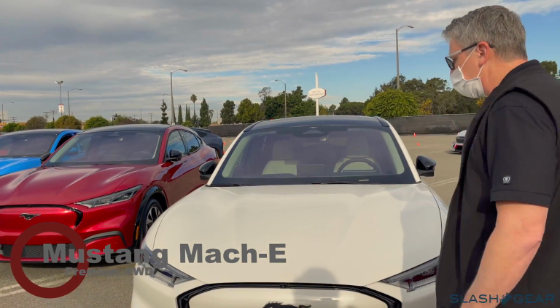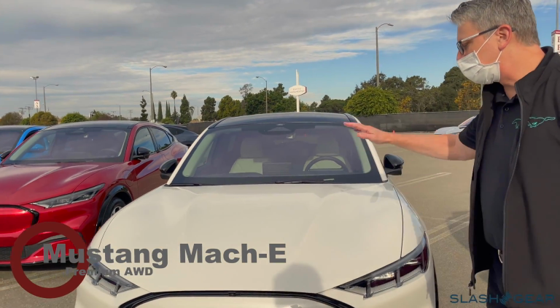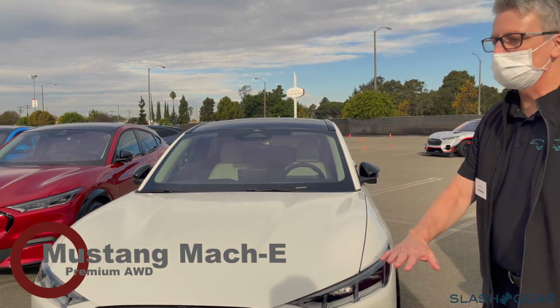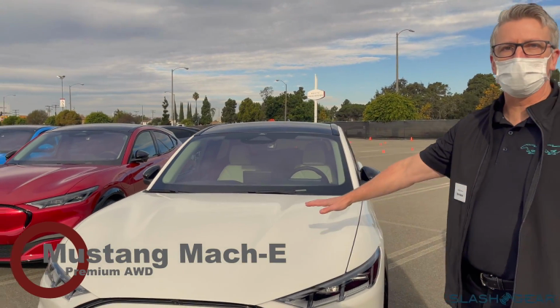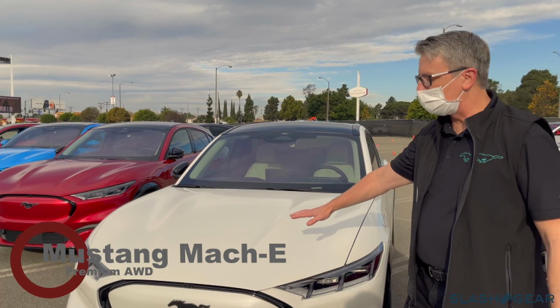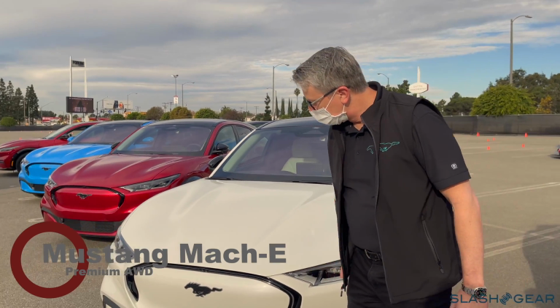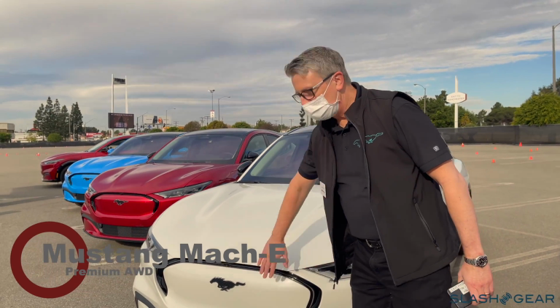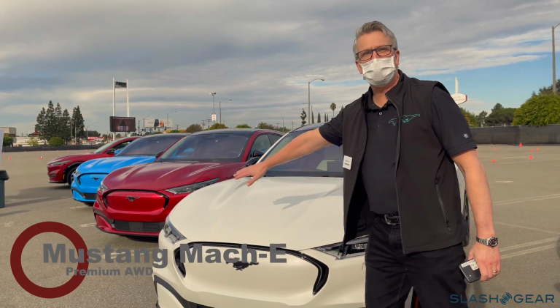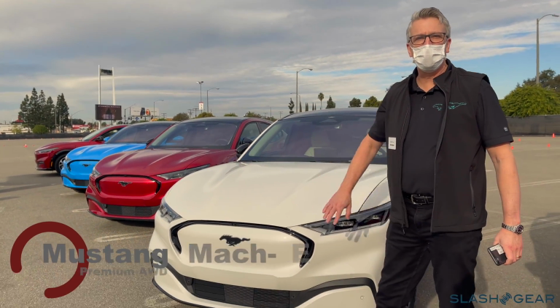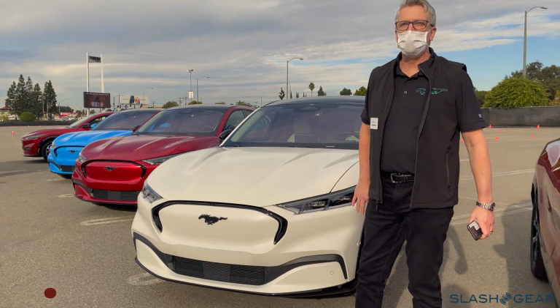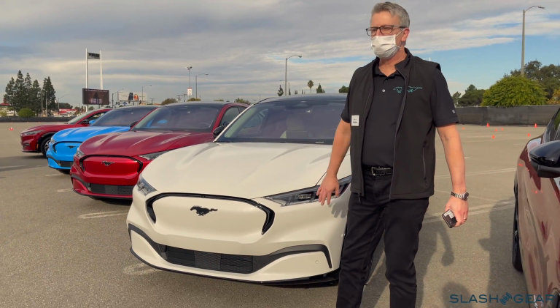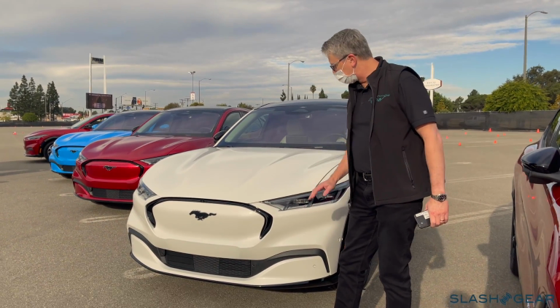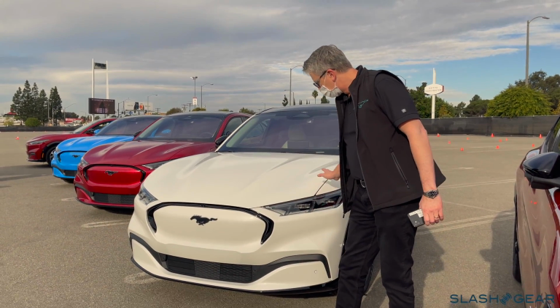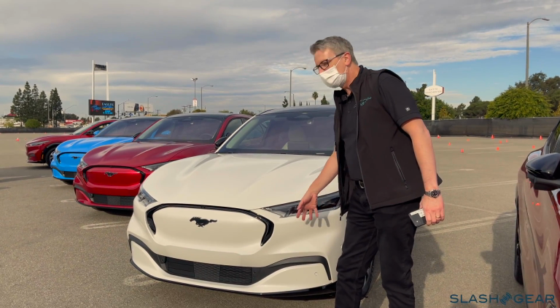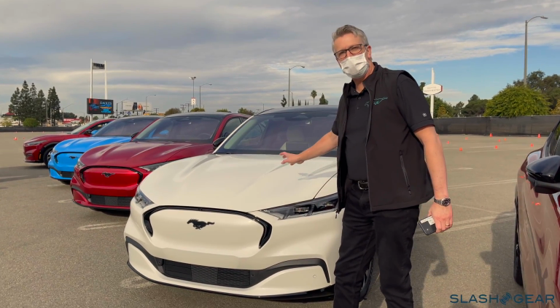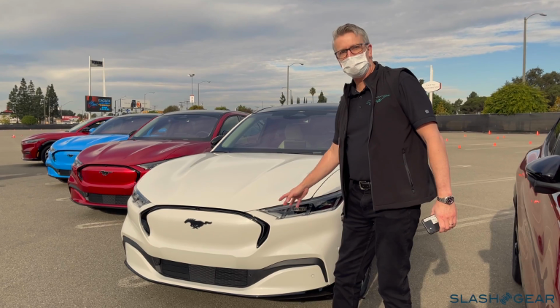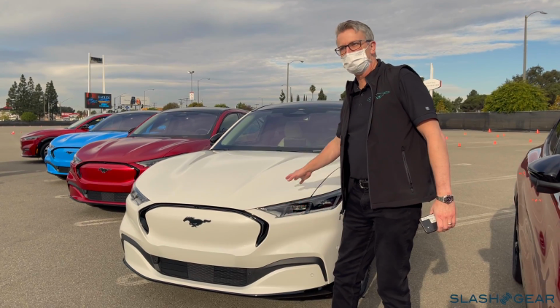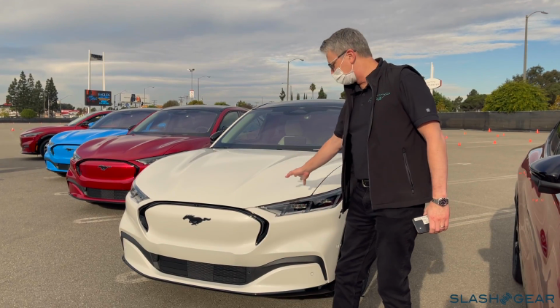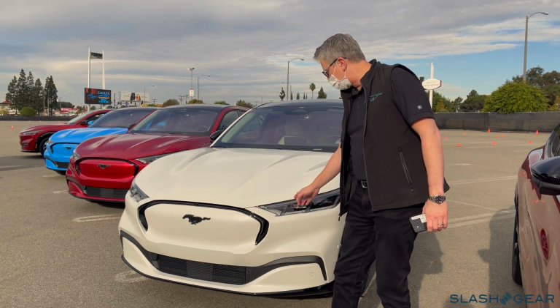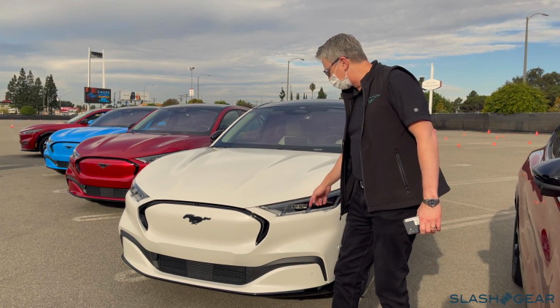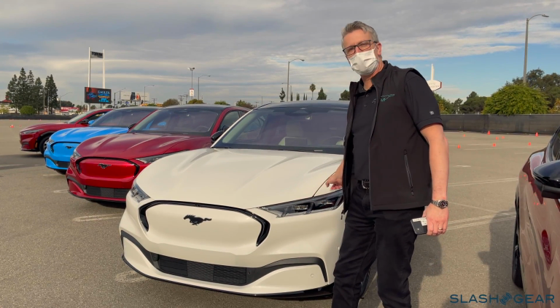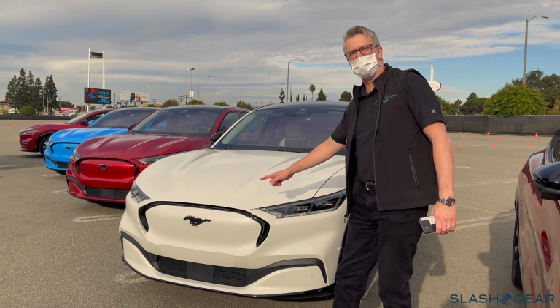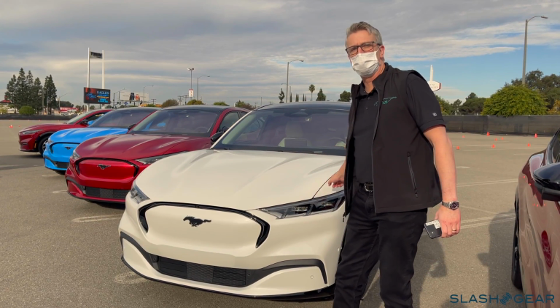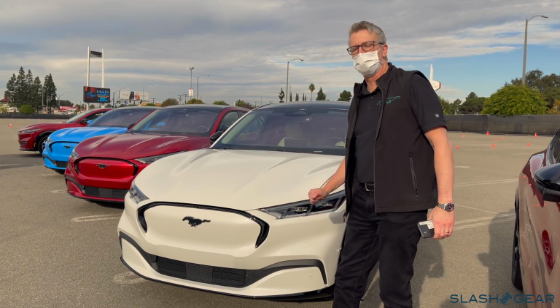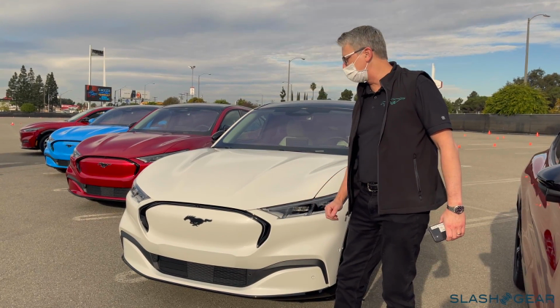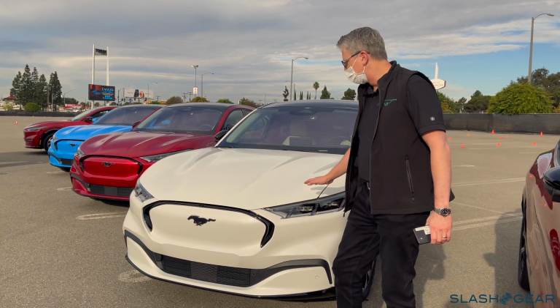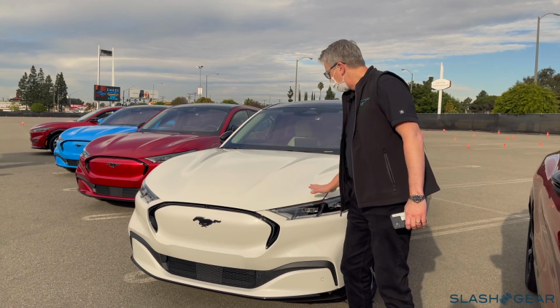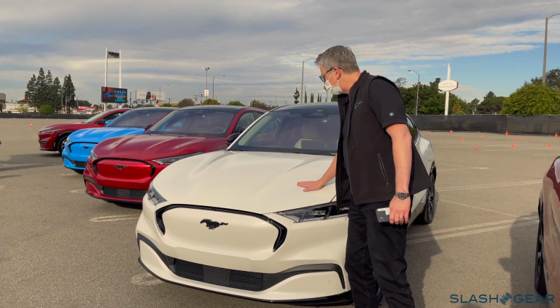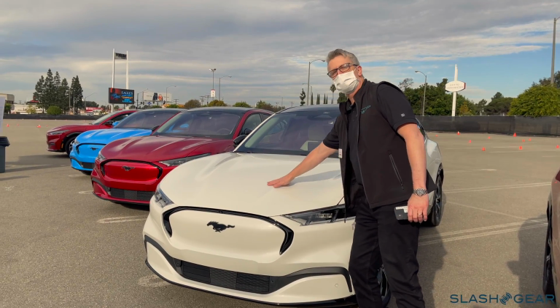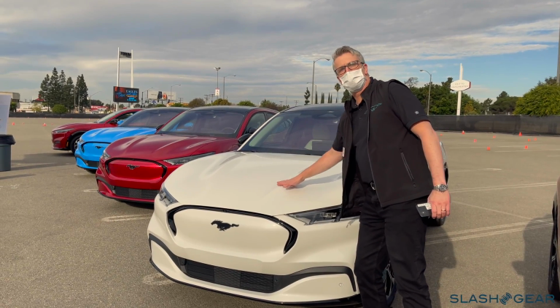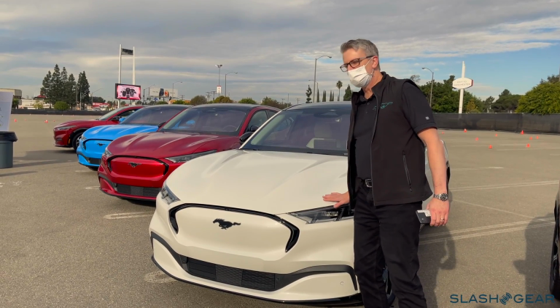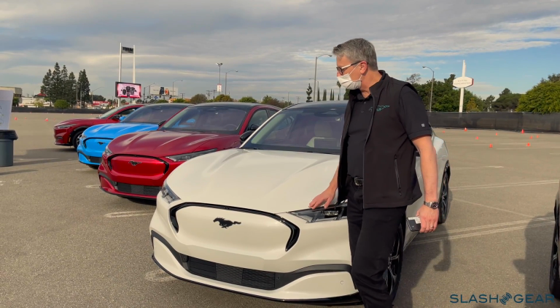So obviously looking at the front of the car, you get the sense of an electrified Mustang. We brought the tri-bar tail lamps into the front of the car with the tri-bar theme on the headlamps. You can see the nice curve in the hood and so forth.